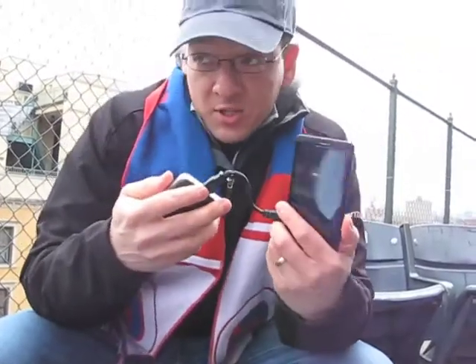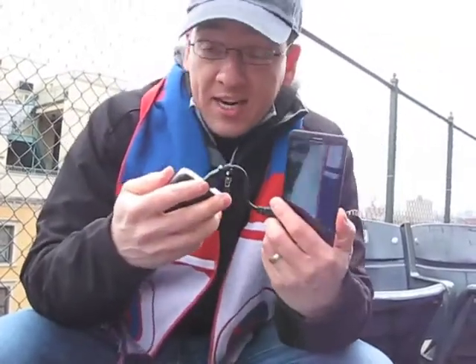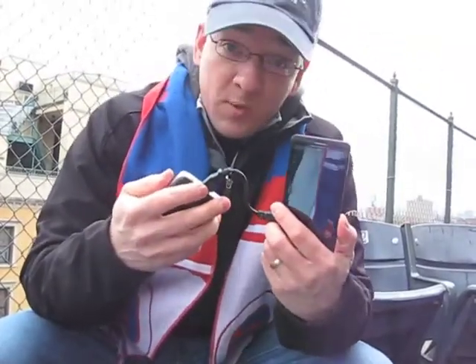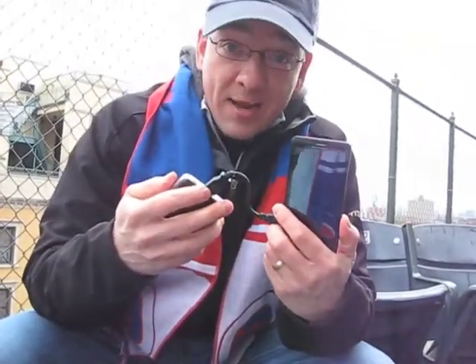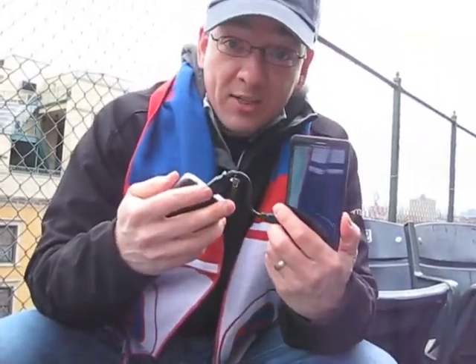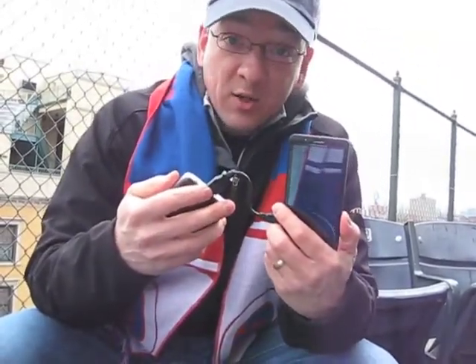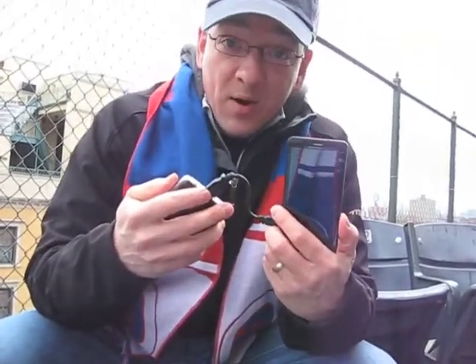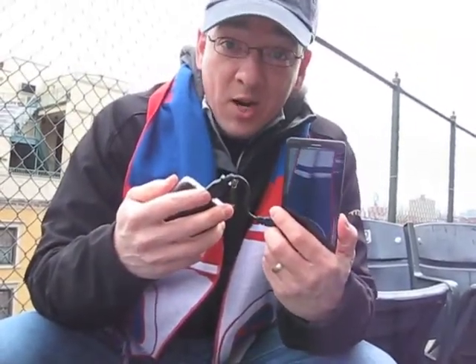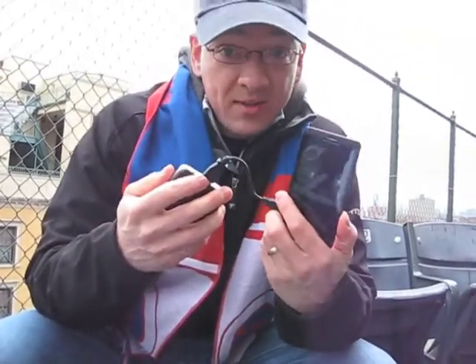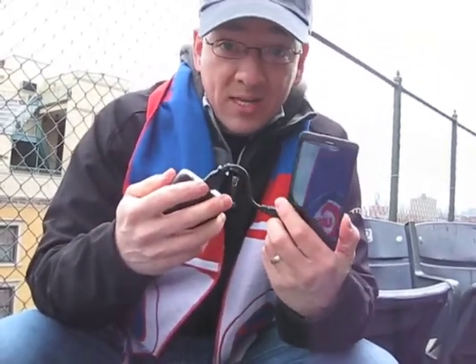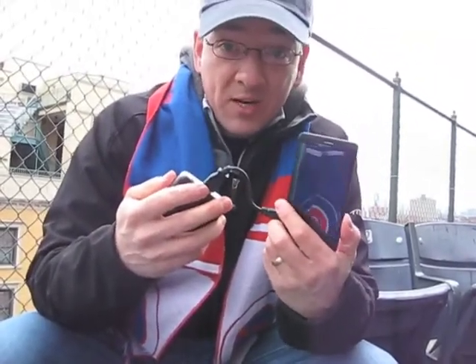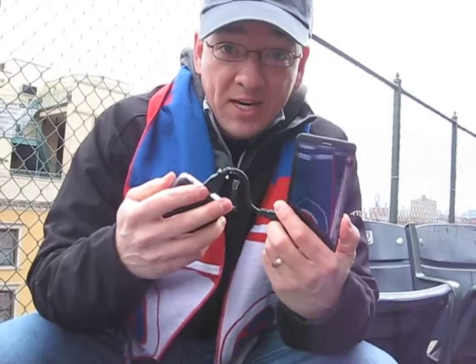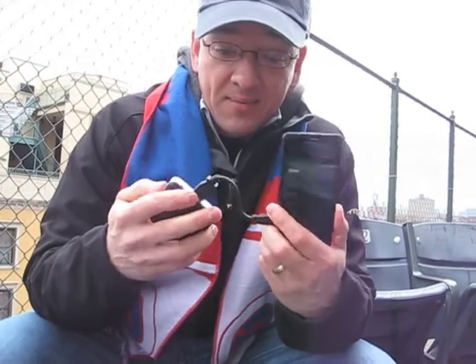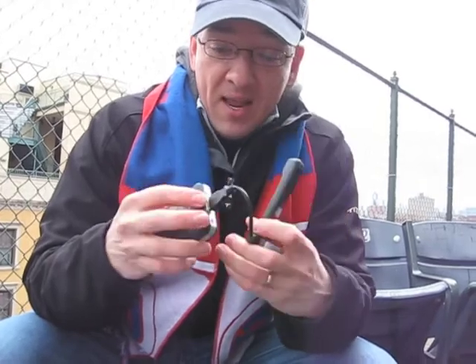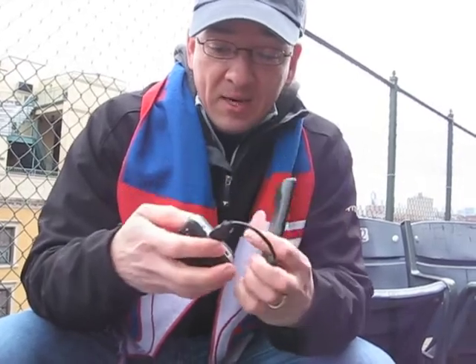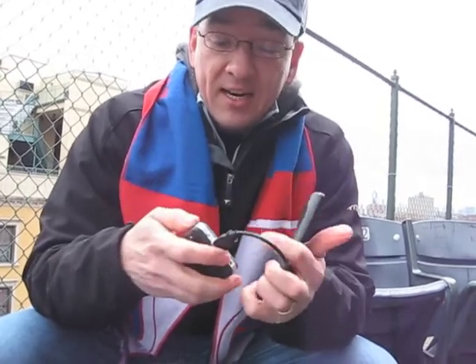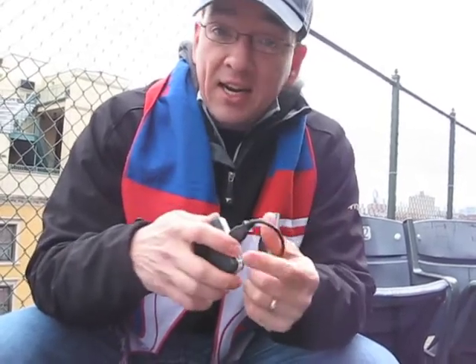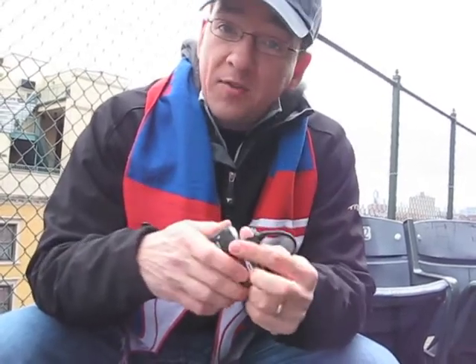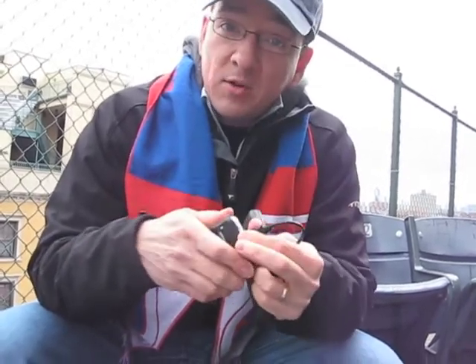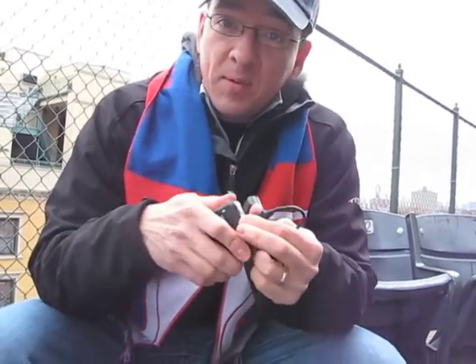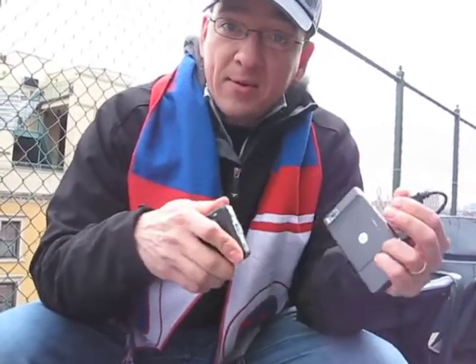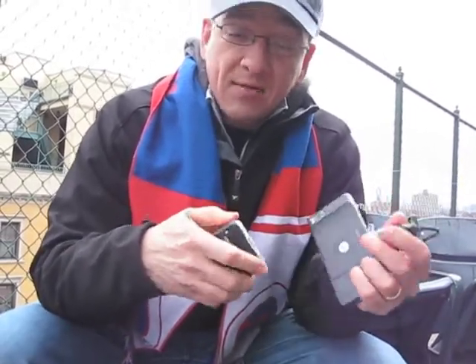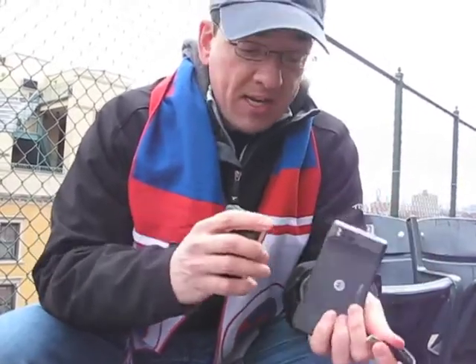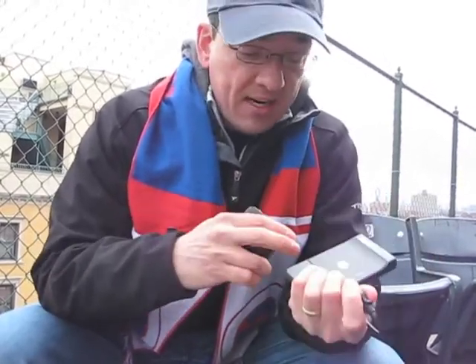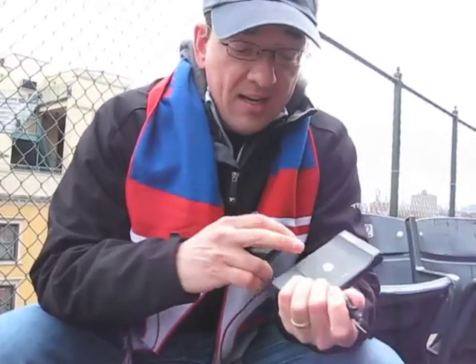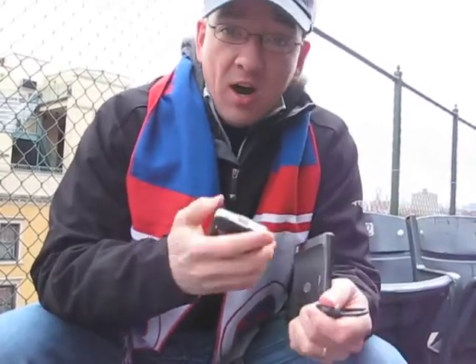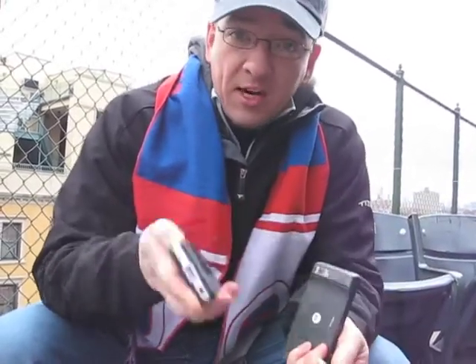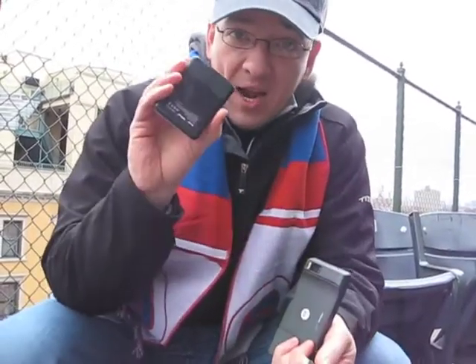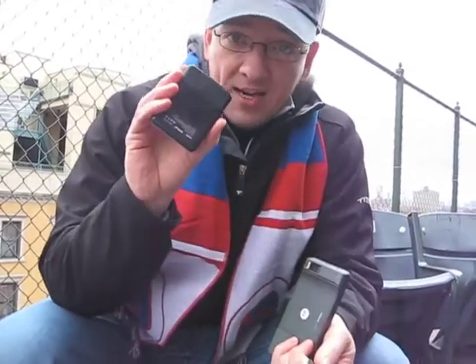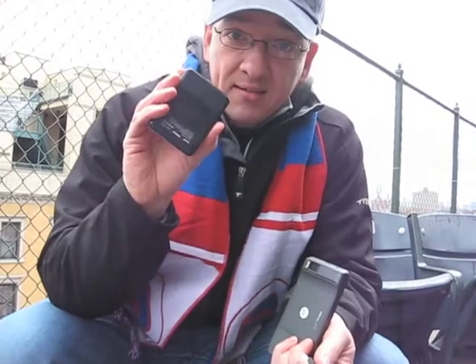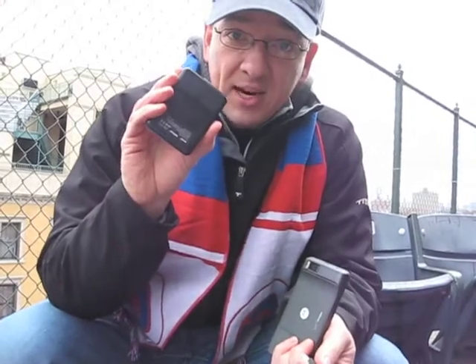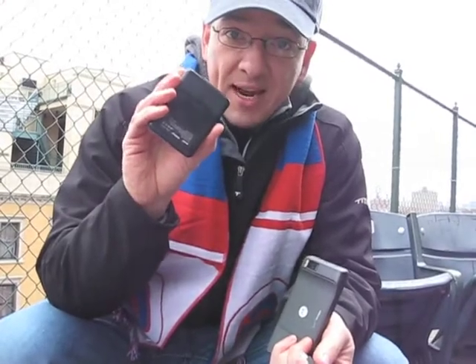Unfortunately it's springtime, it's still cold, I'm wearing a coat, so that's pretty convenient. But check it out if you're having trouble with battery life and you can't solve it another way — check this out.